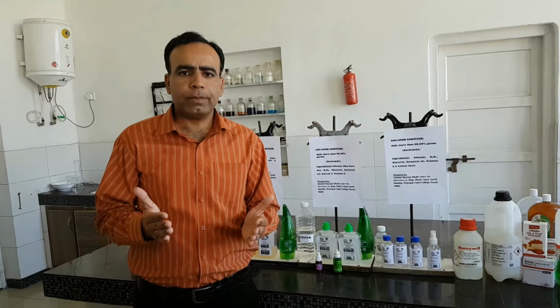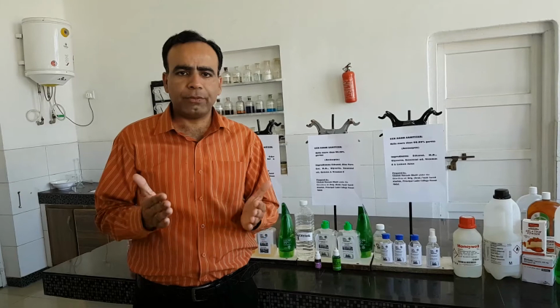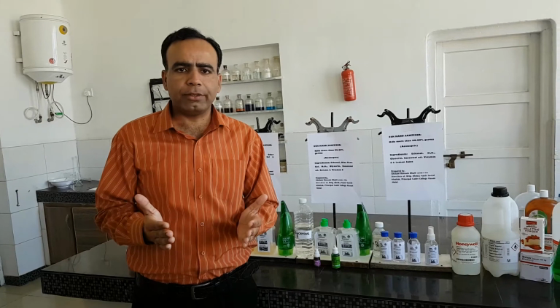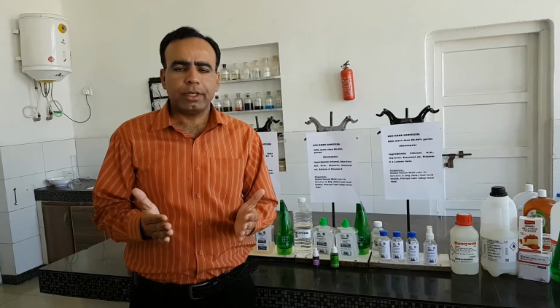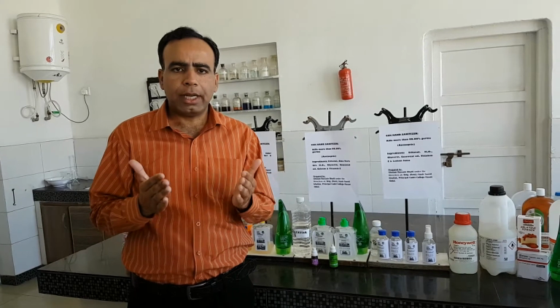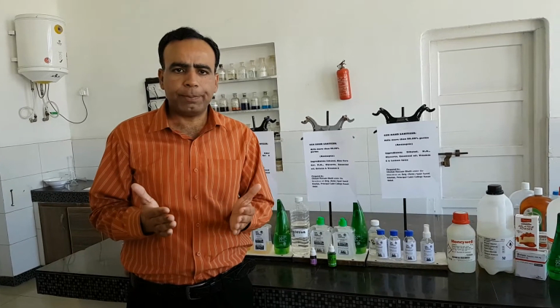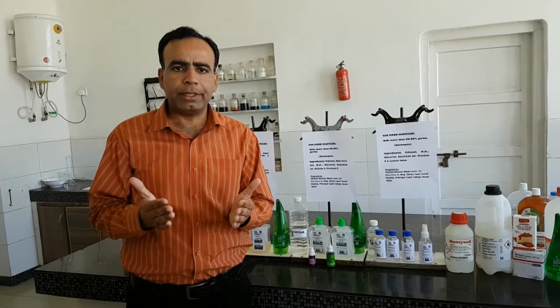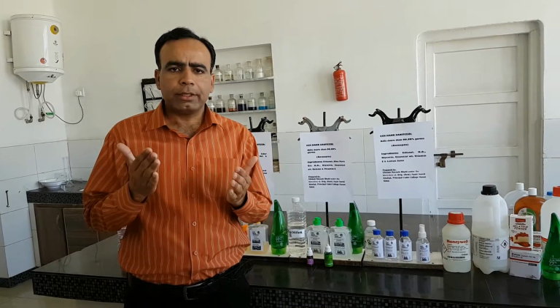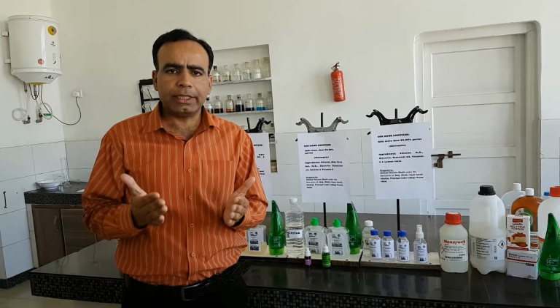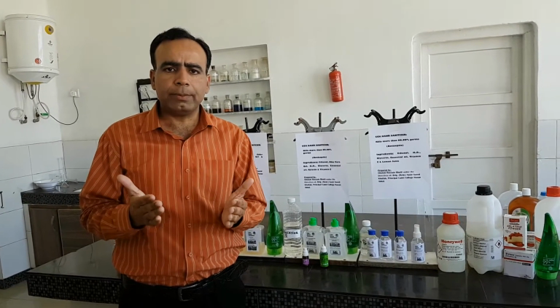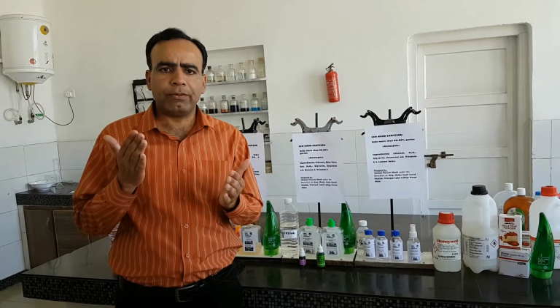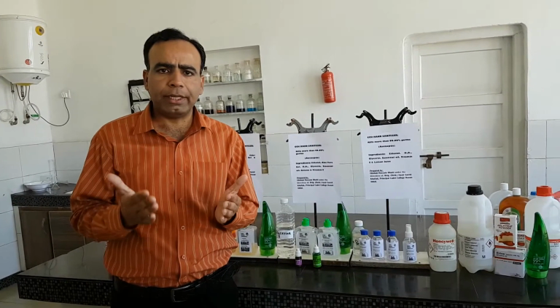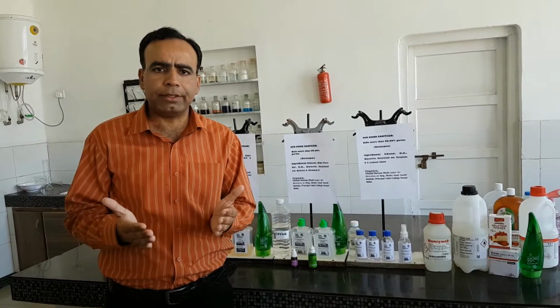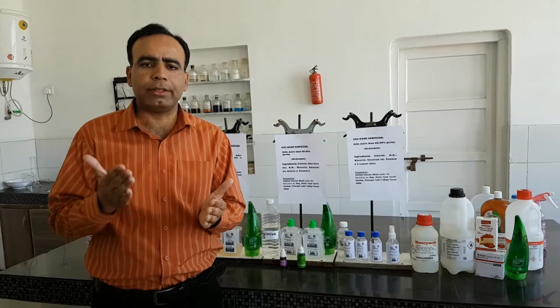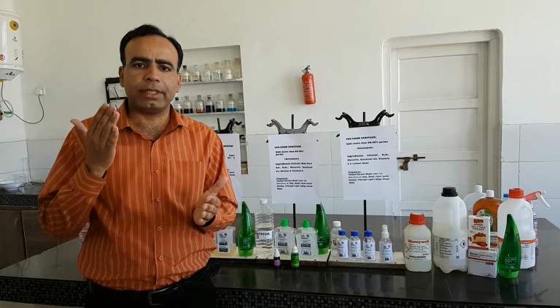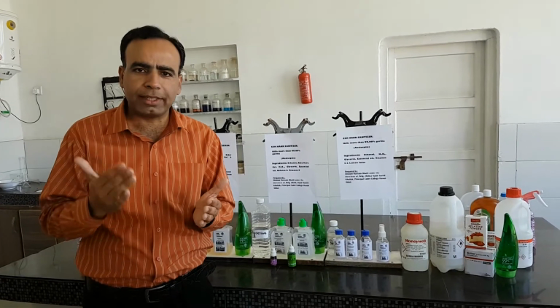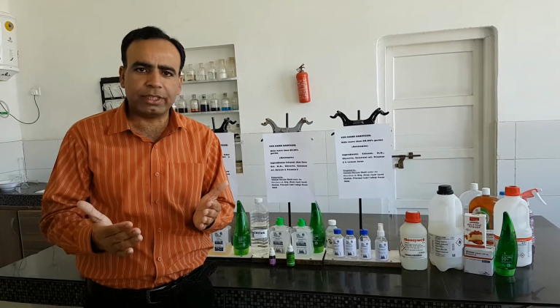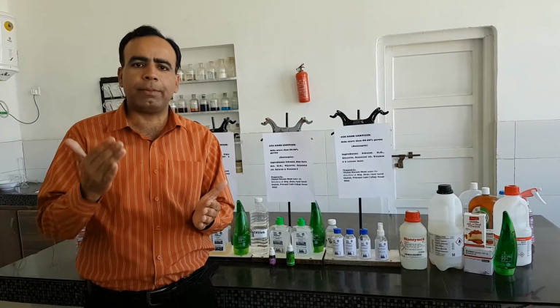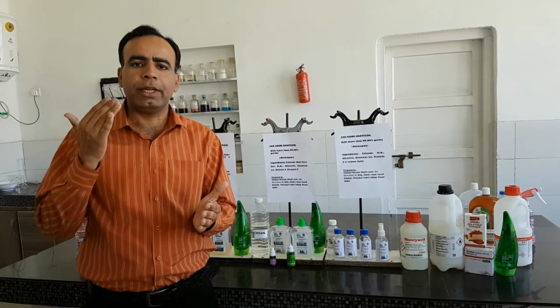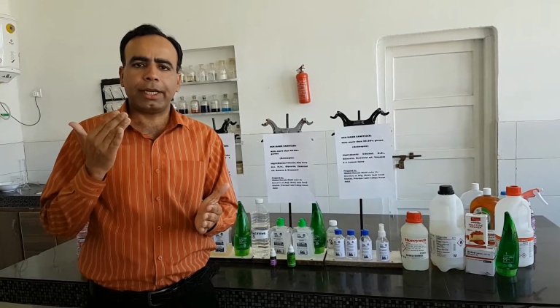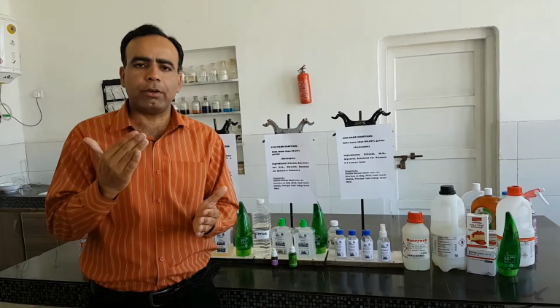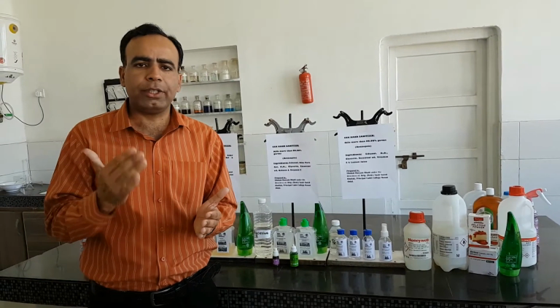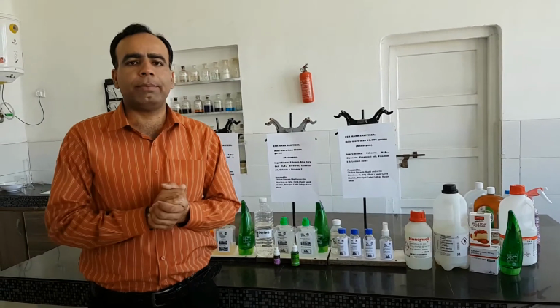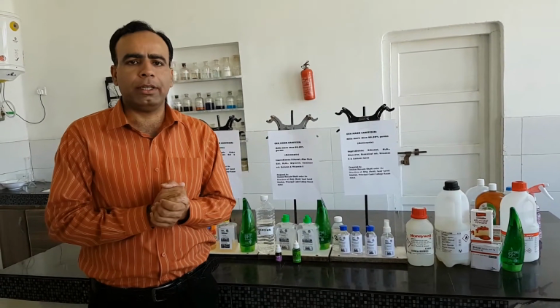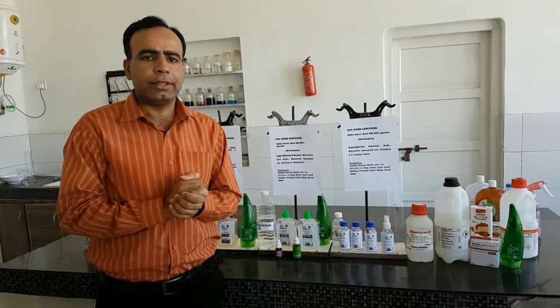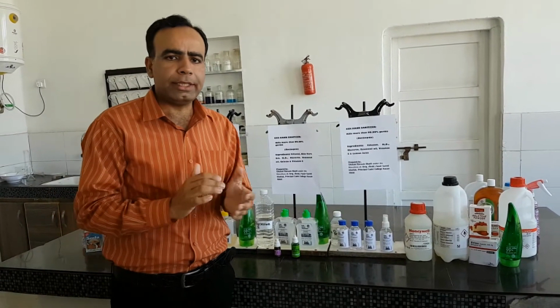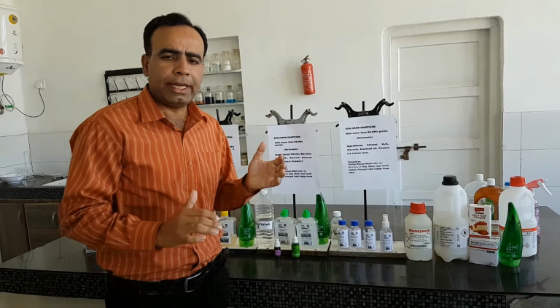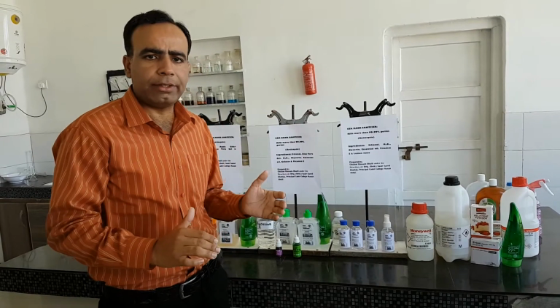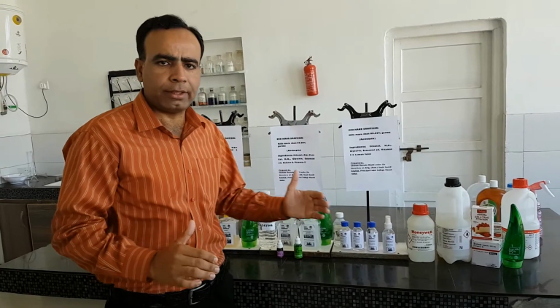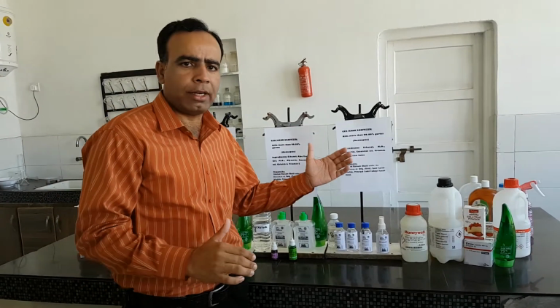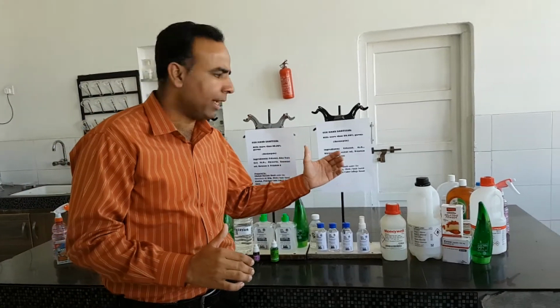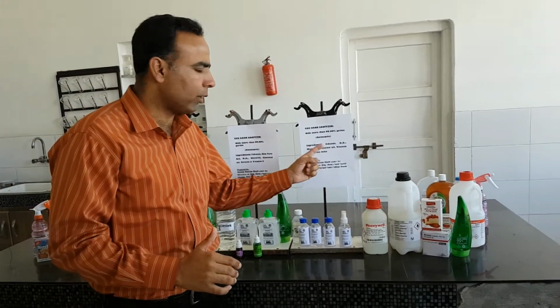Dear friends, I have prepared three types of hand sanitizers in the chemistry lab of Cadet College Hassan Abdal. These hand sanitizers are as follows.